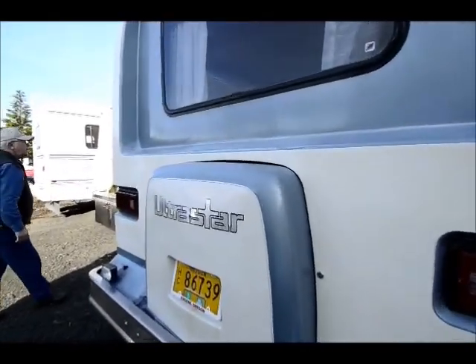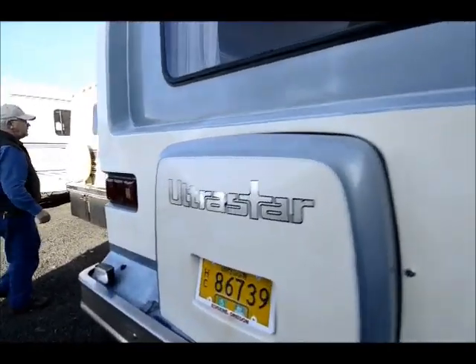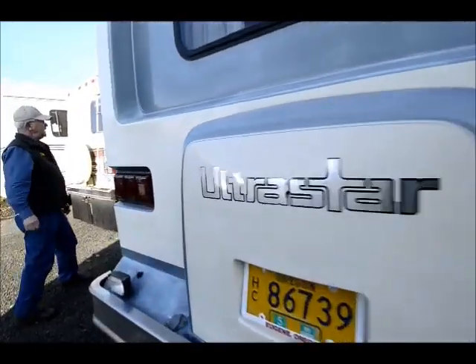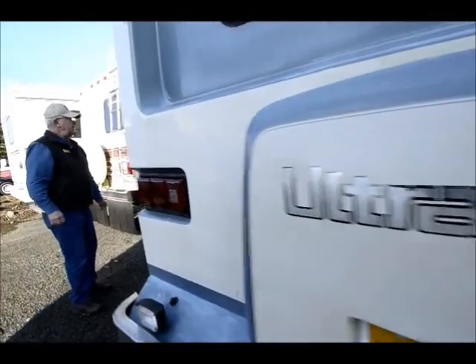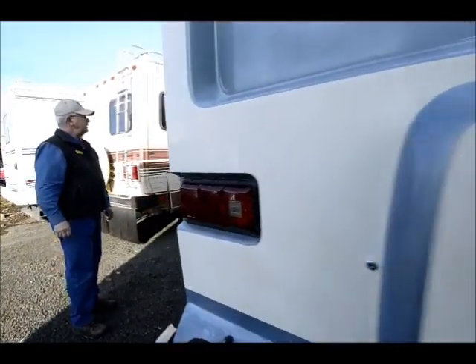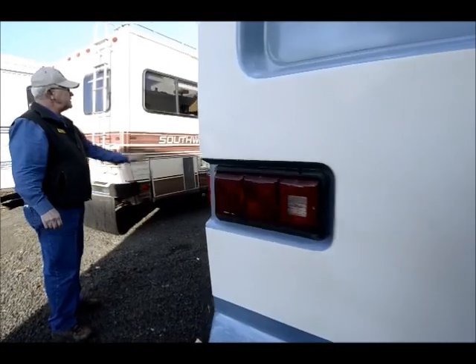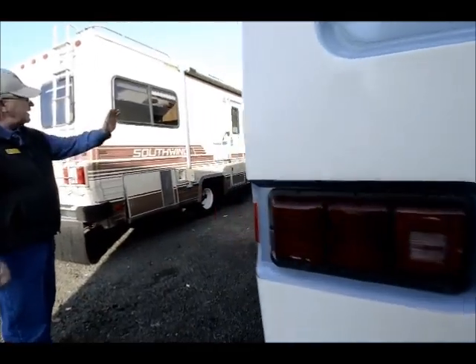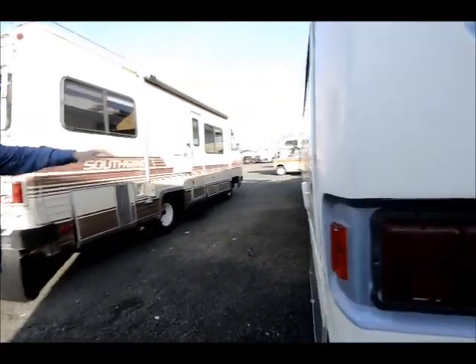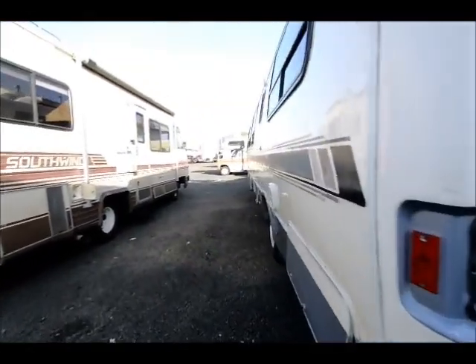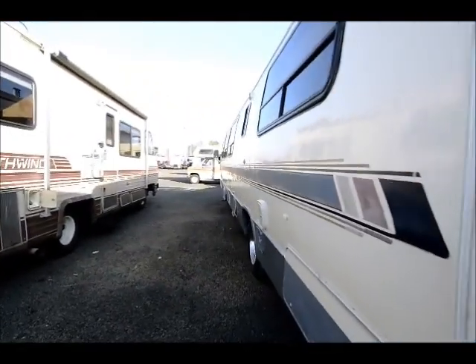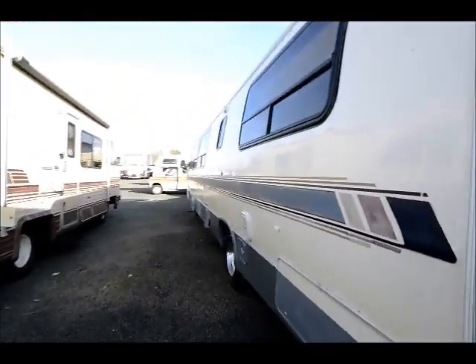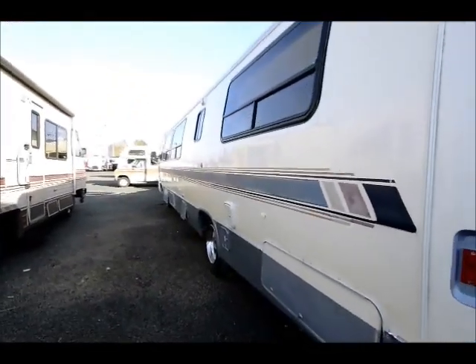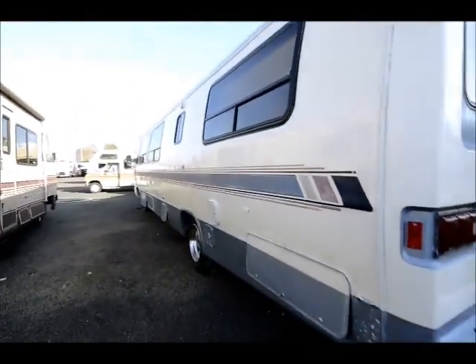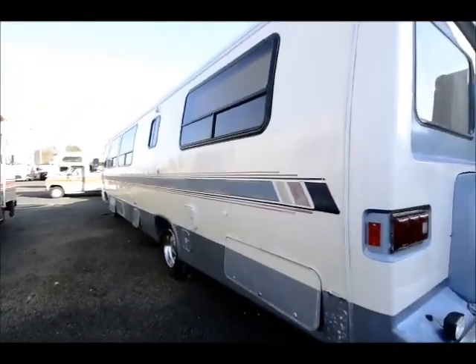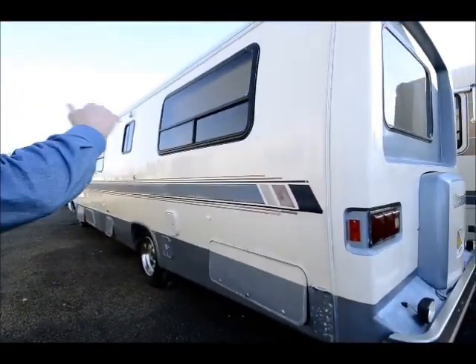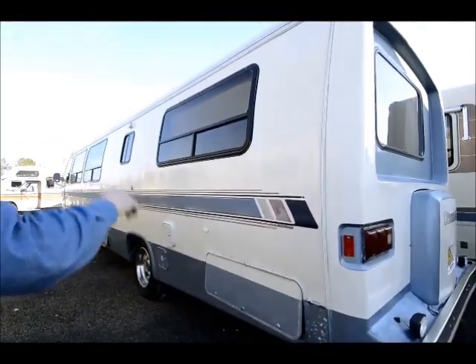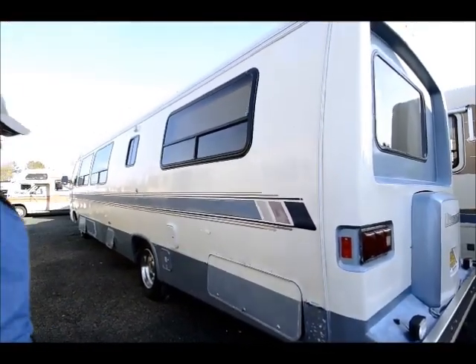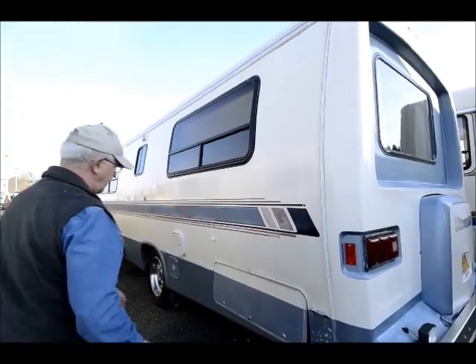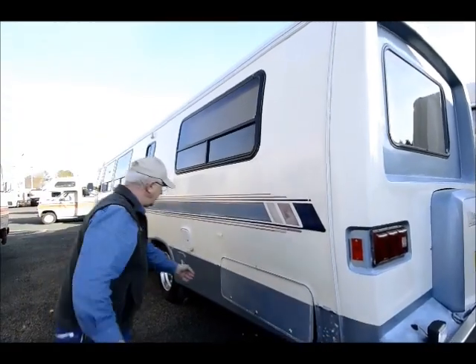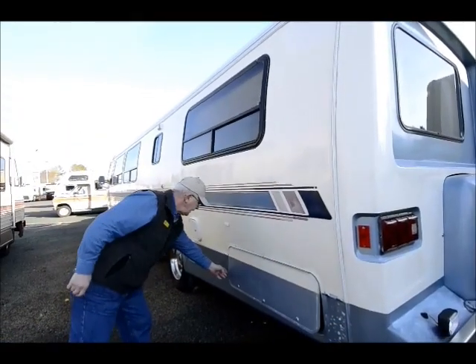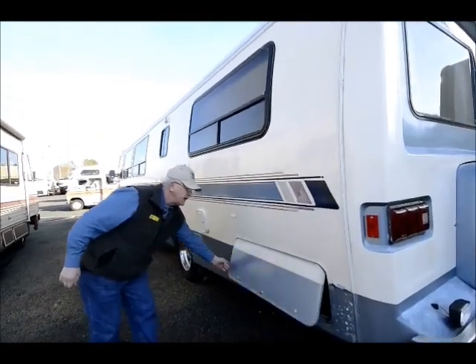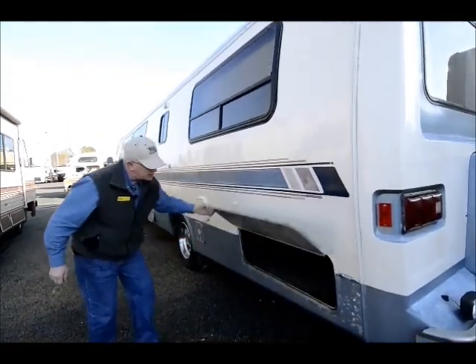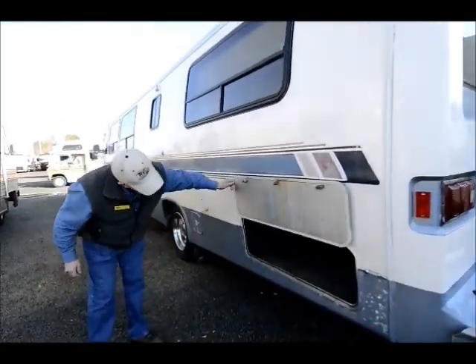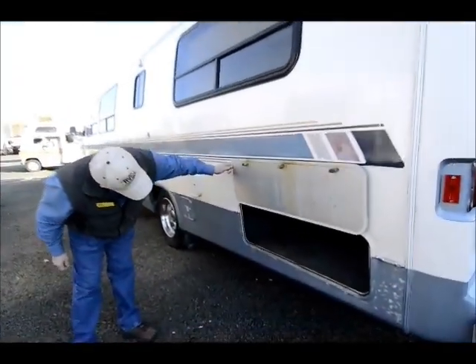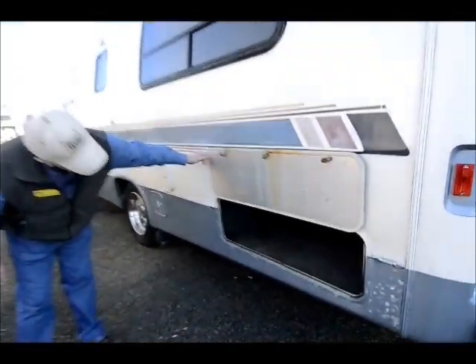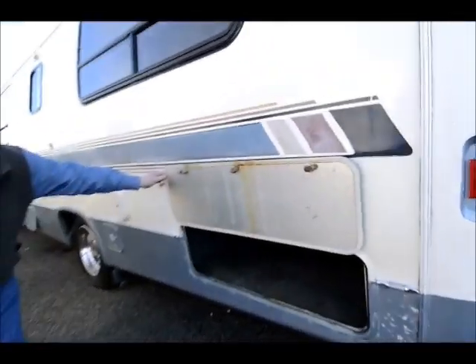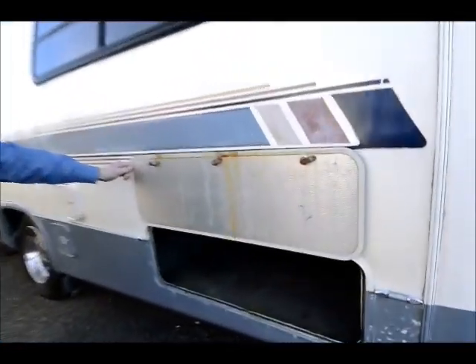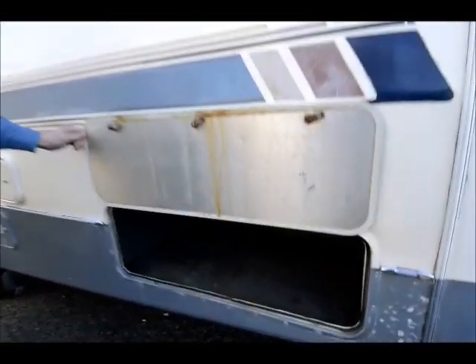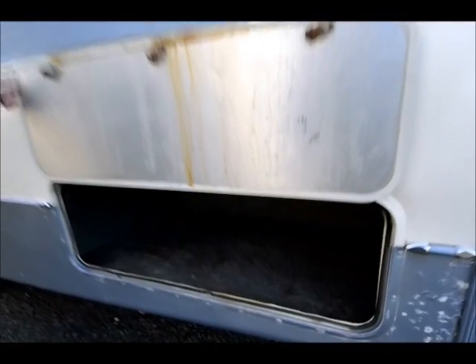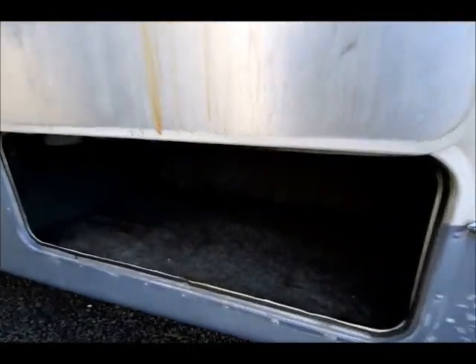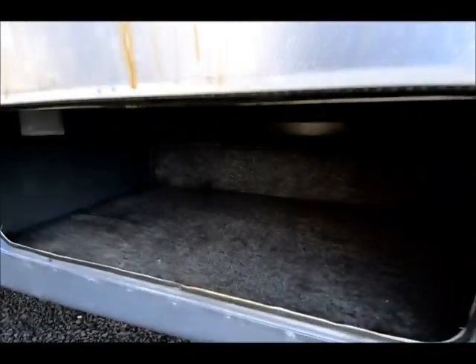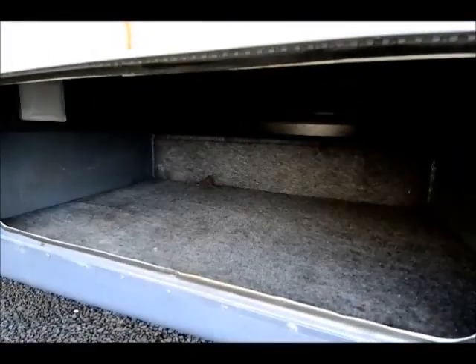Down on this side again you can see the aluminum framing going throughout. I do have a fiberglass roof up on top, and here's that other storage compartment going in a ways too — great for lounge chairs, barbecue grills.